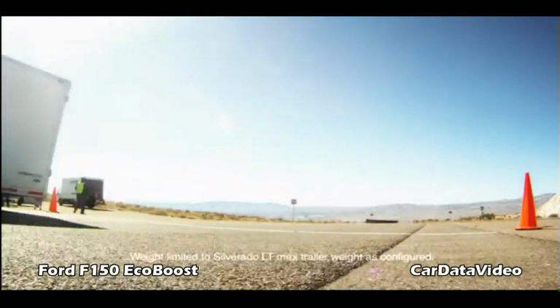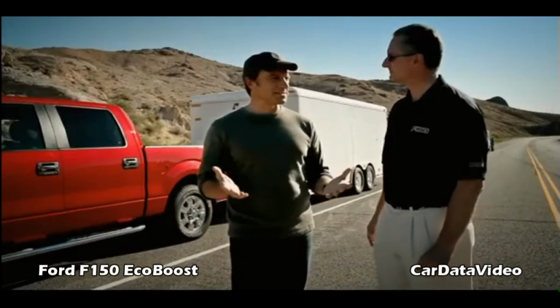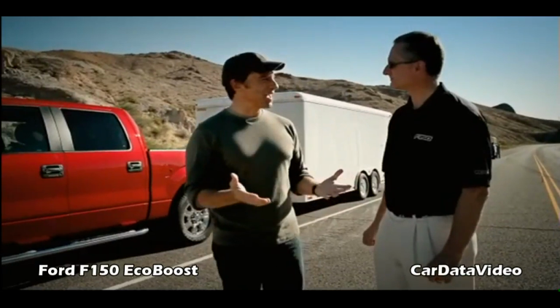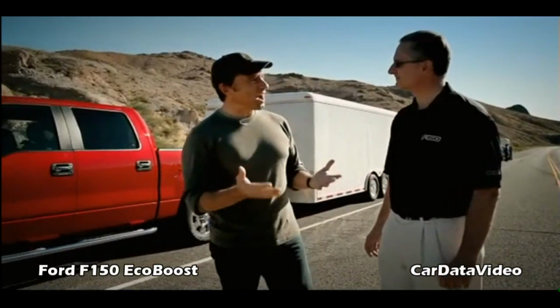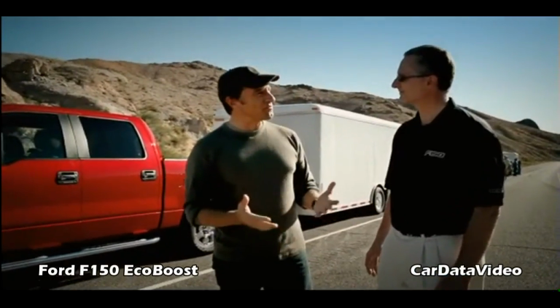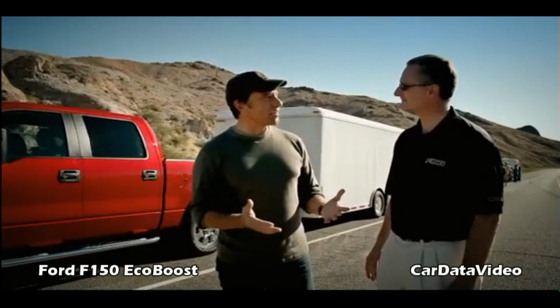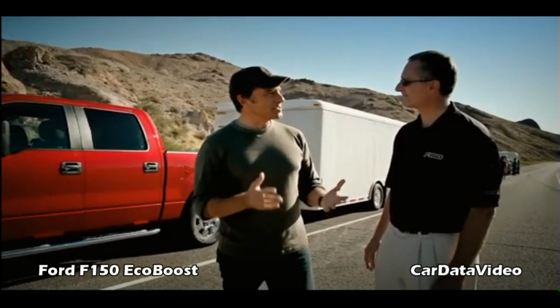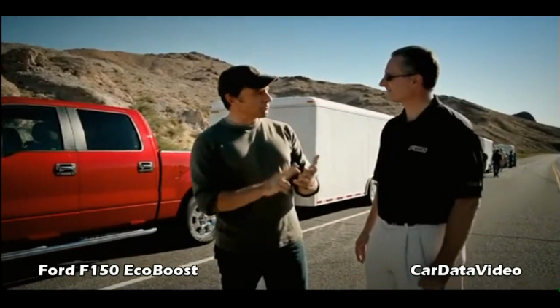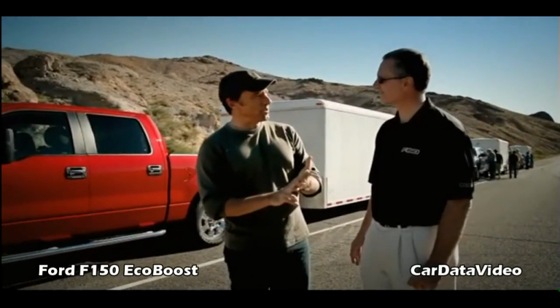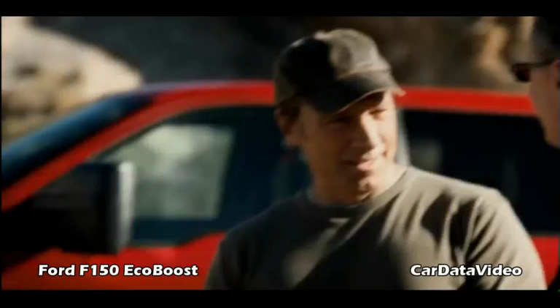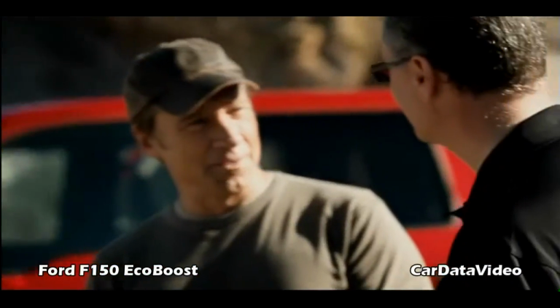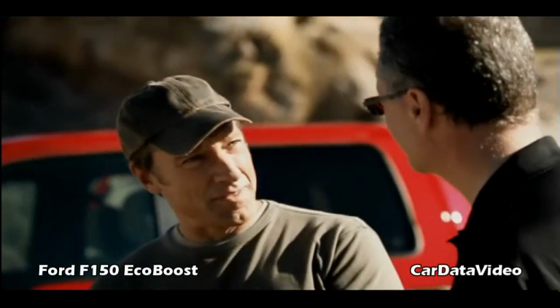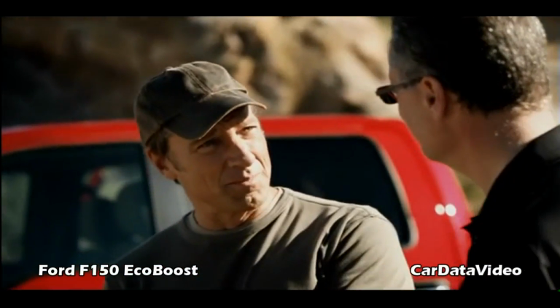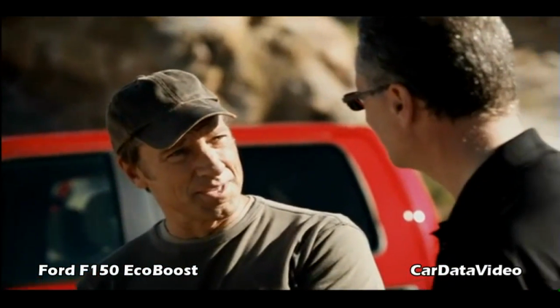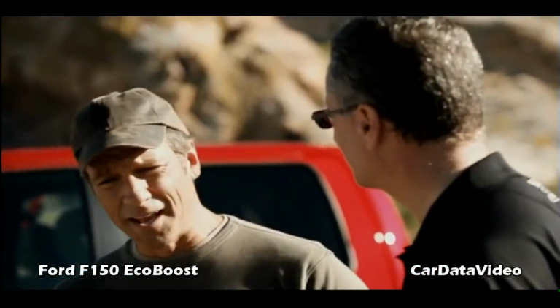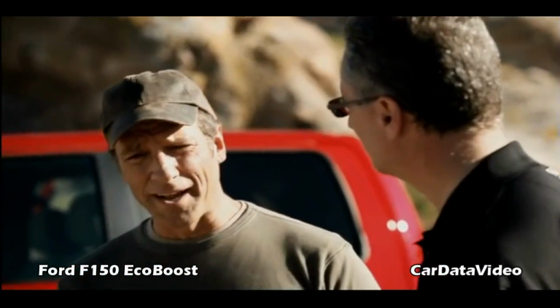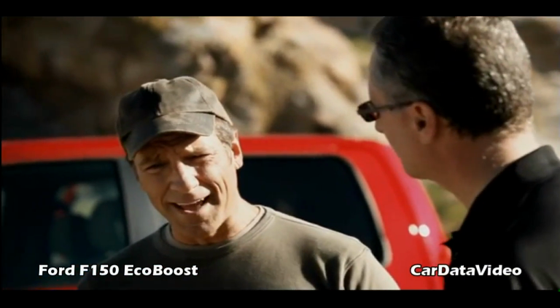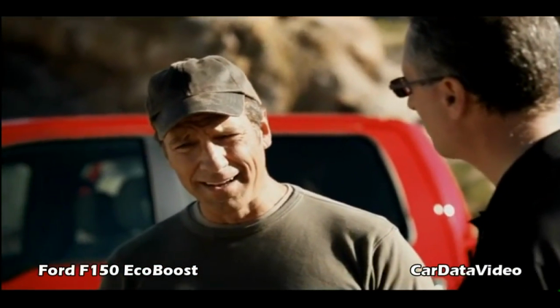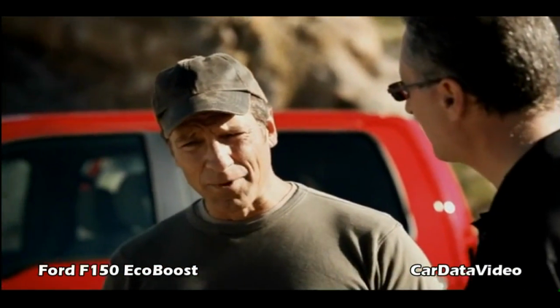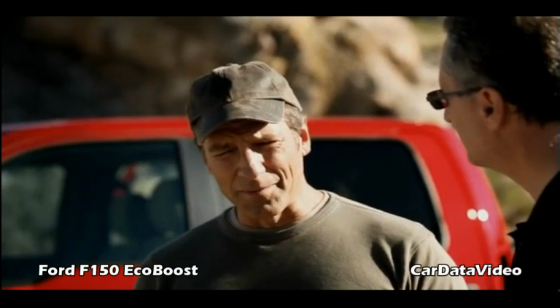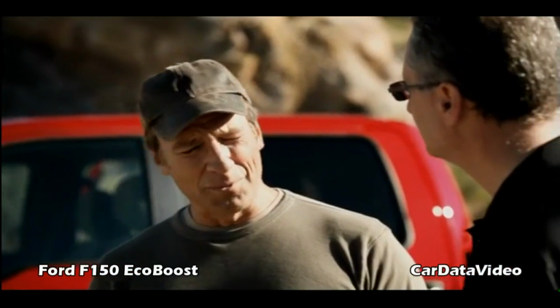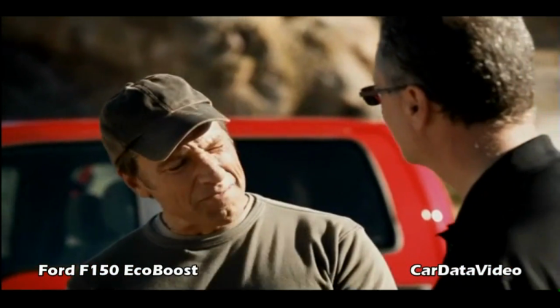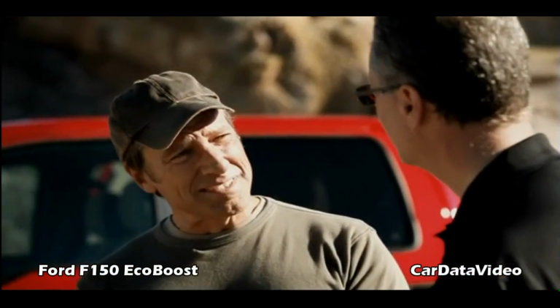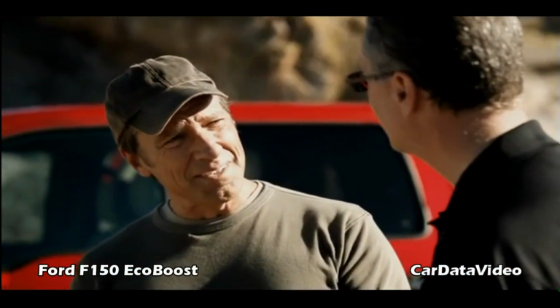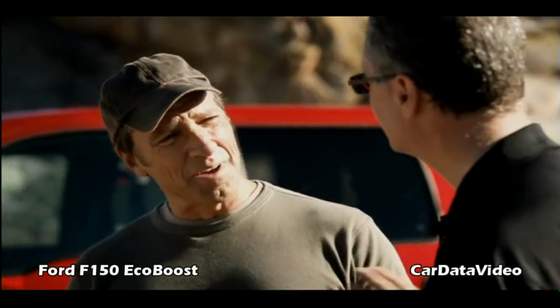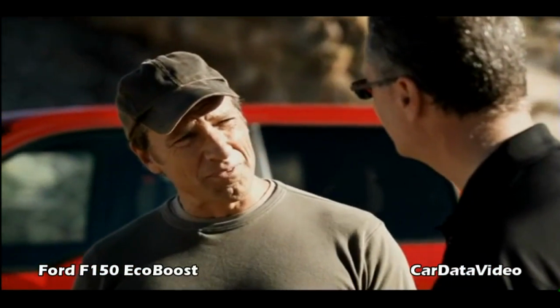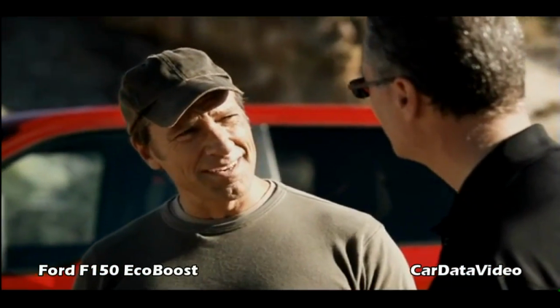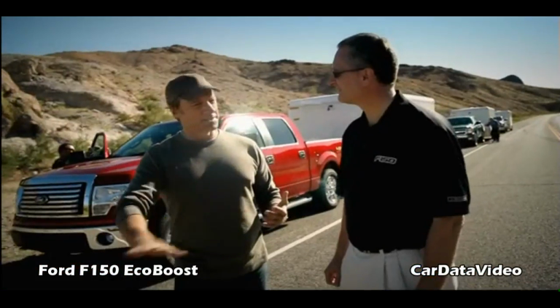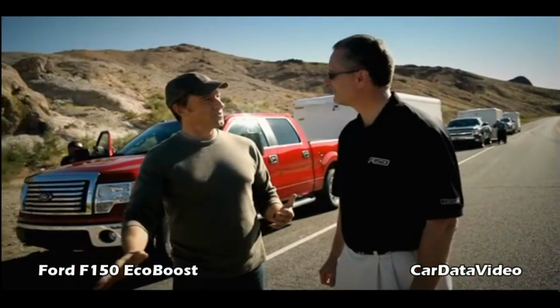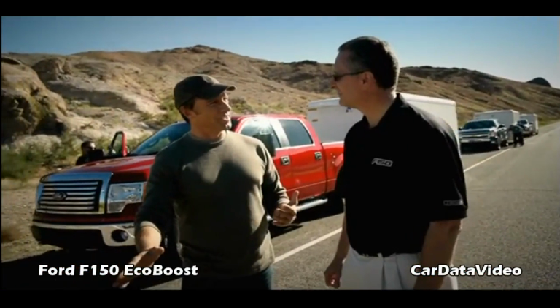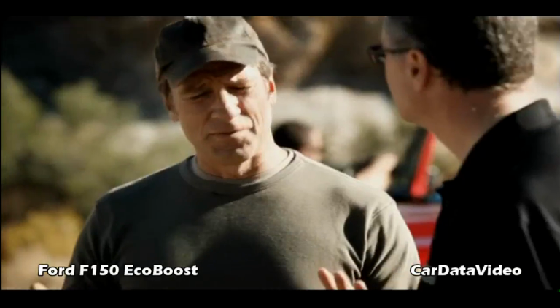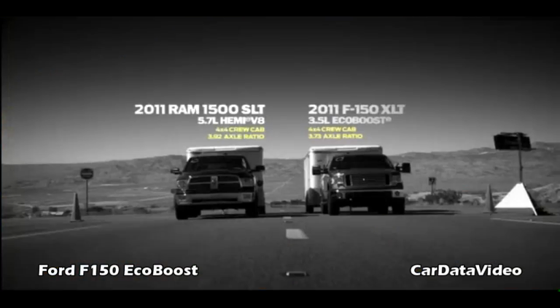This whole thing just seems patently unfair. I mean, this is a 3.5 liter engine, the EcoBoost, and it's going head to head with a 5.7 and a 5.3 liter. You're basically just flooring it full out.